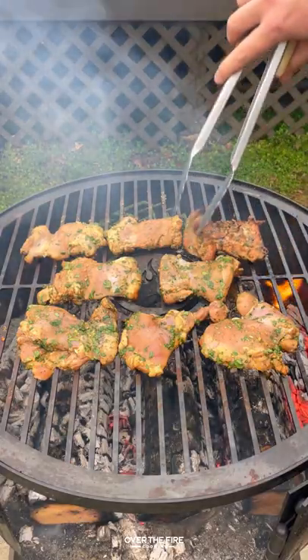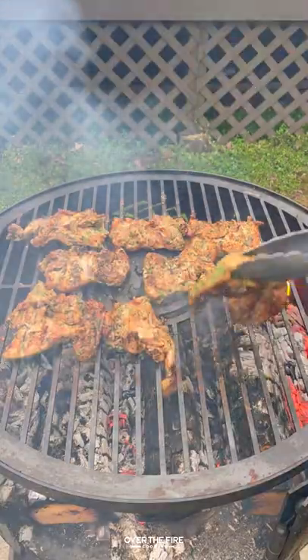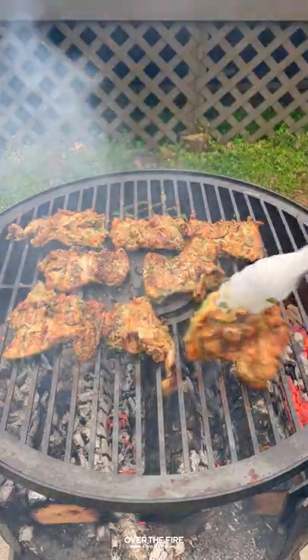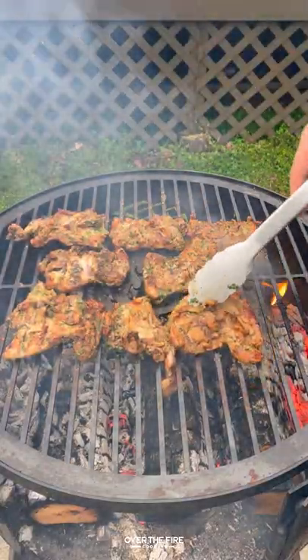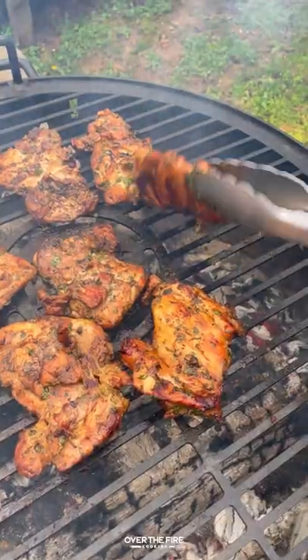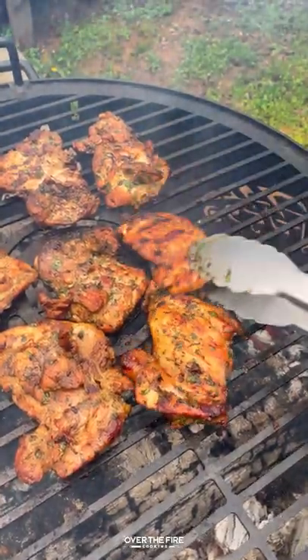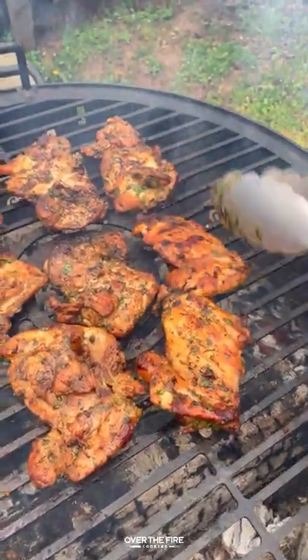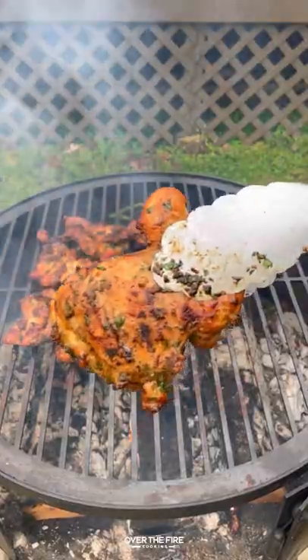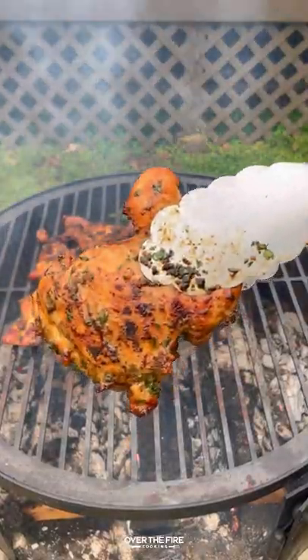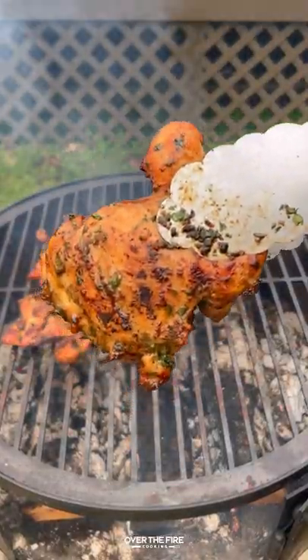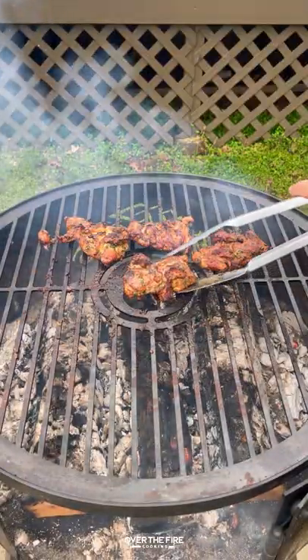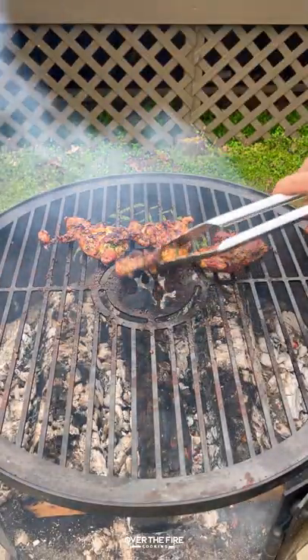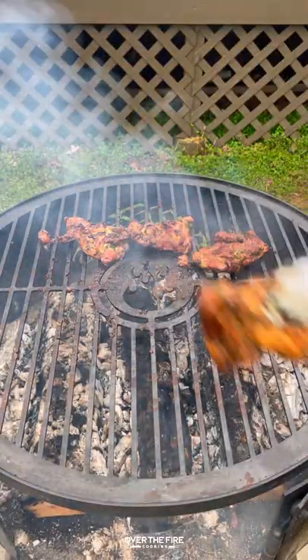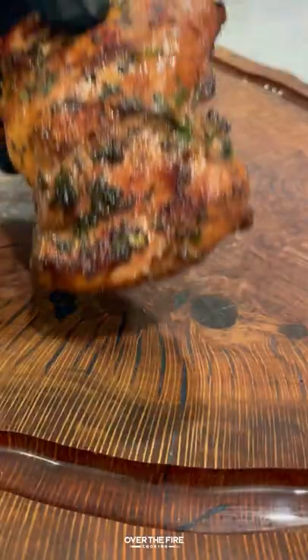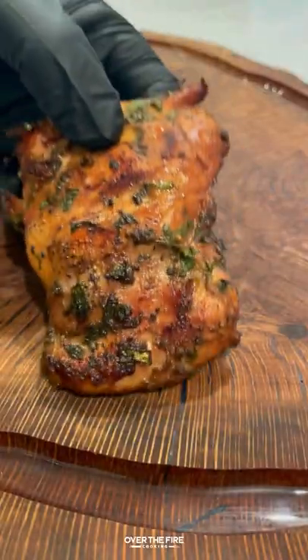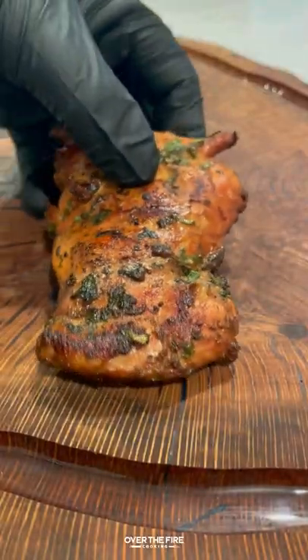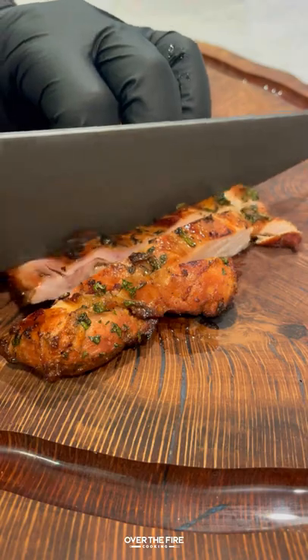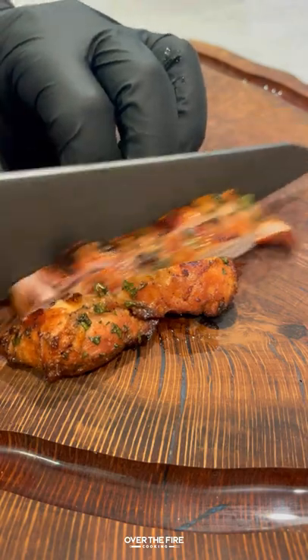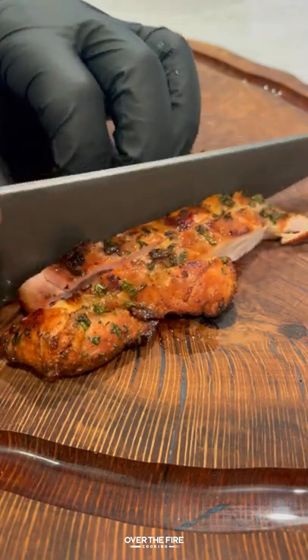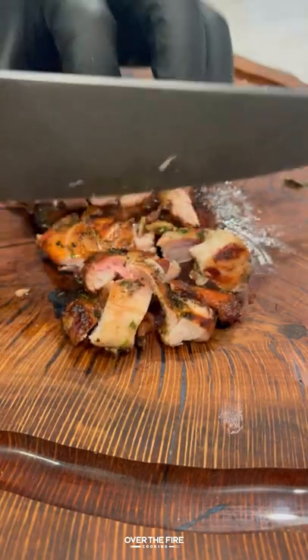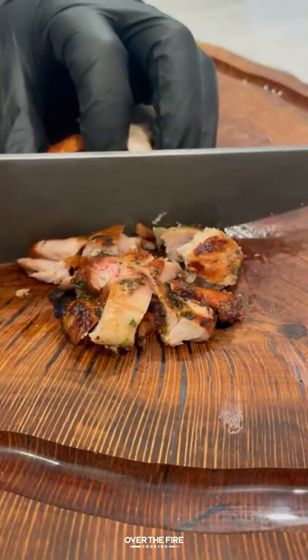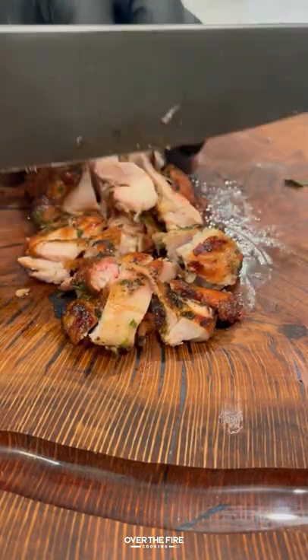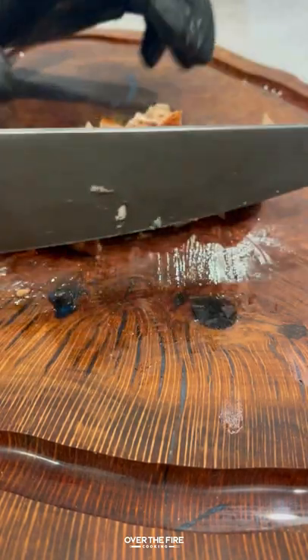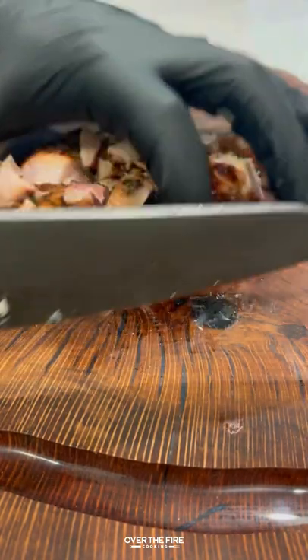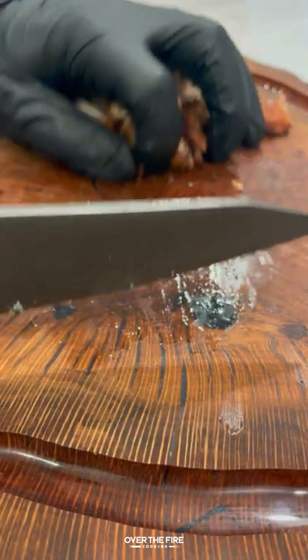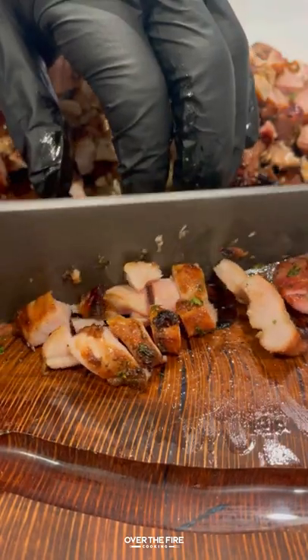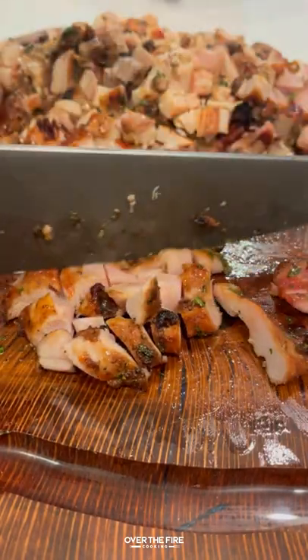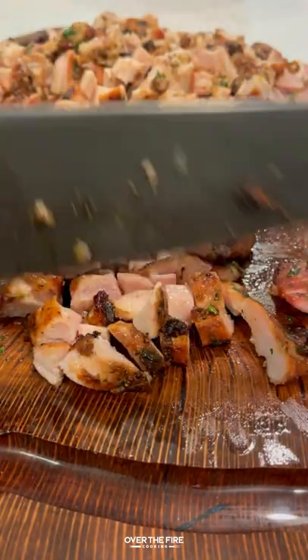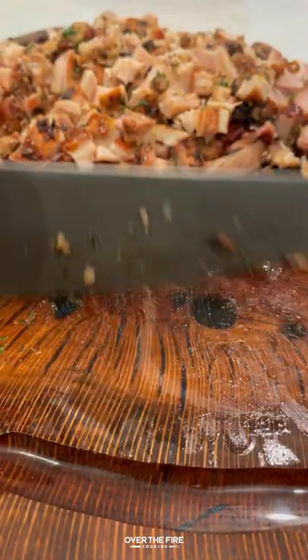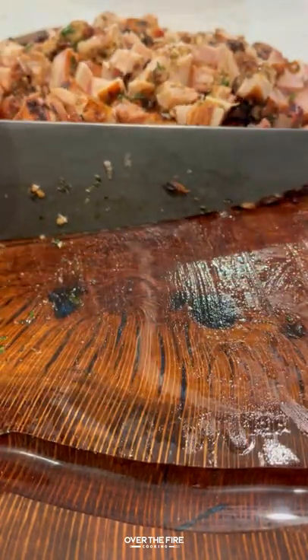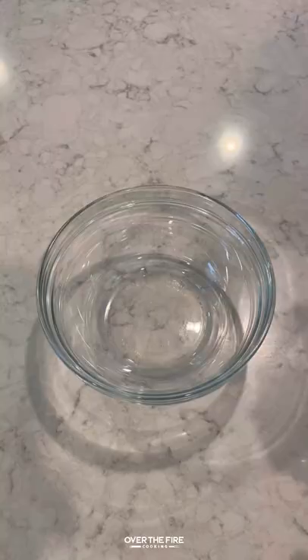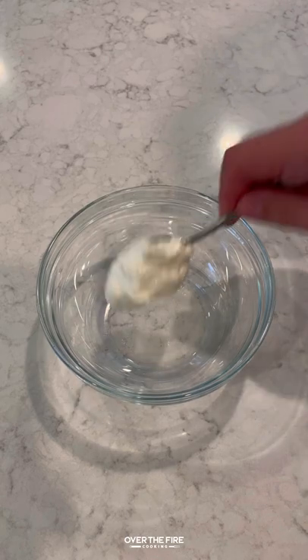Marinate it overnight and then we're gonna grill it on the Fuegos Grill until they are beautiful. Pull them off, we're gonna chop them up and set them to the side and start making our spicy ranch.